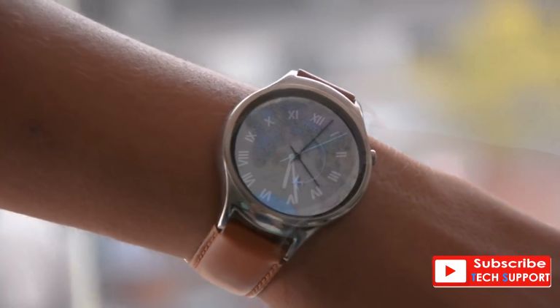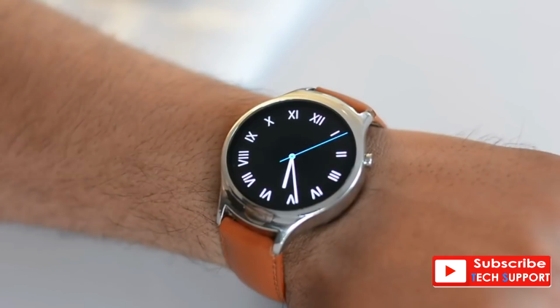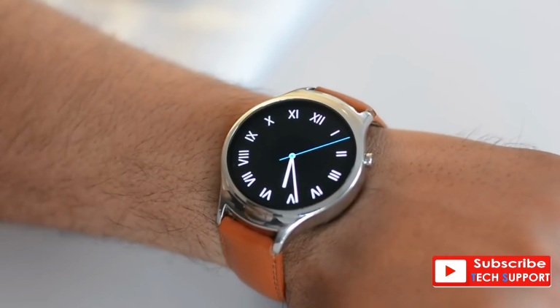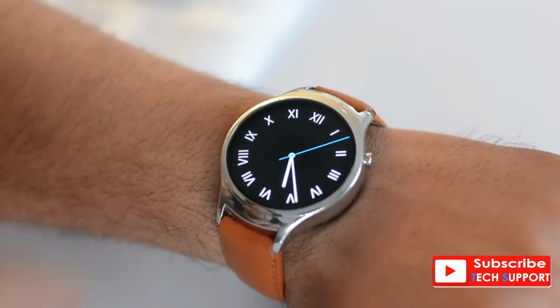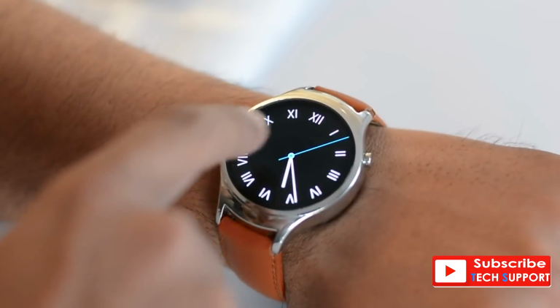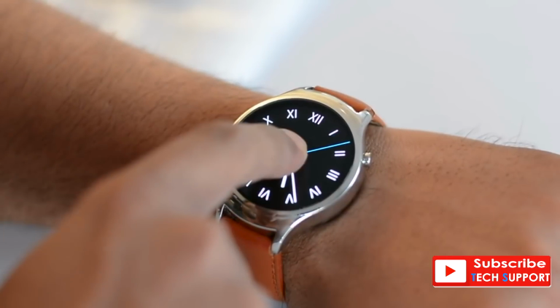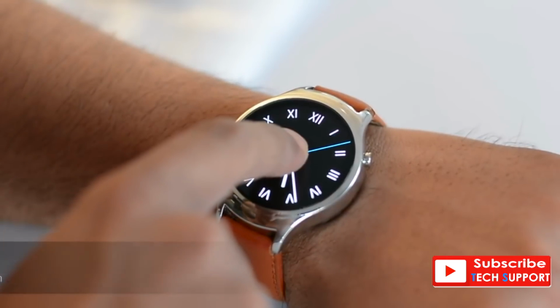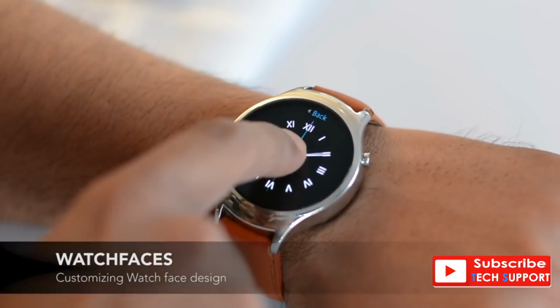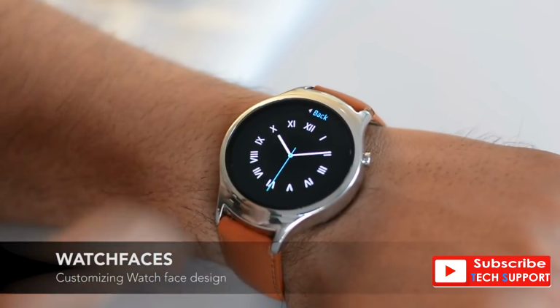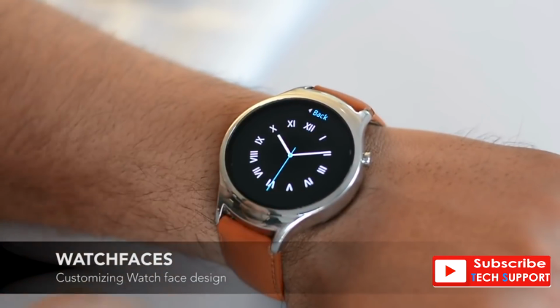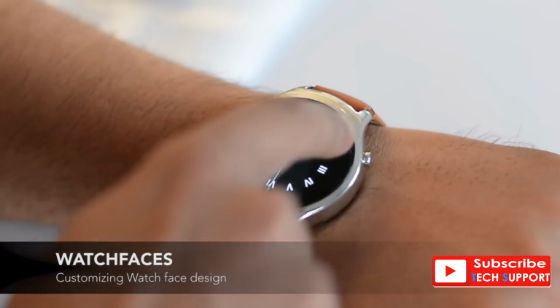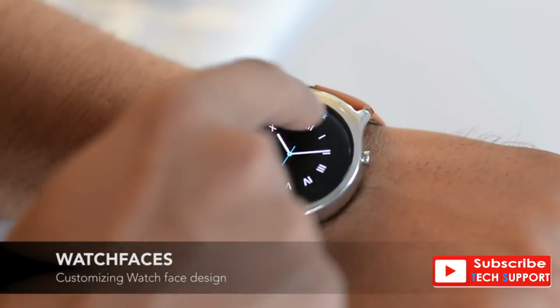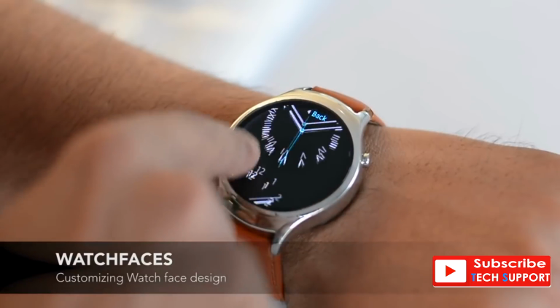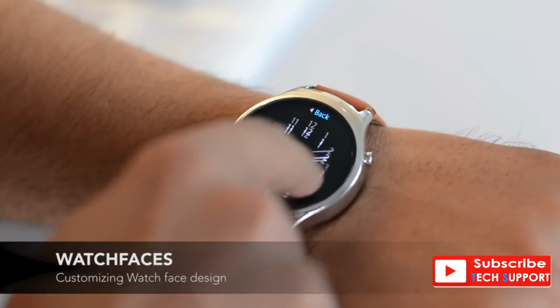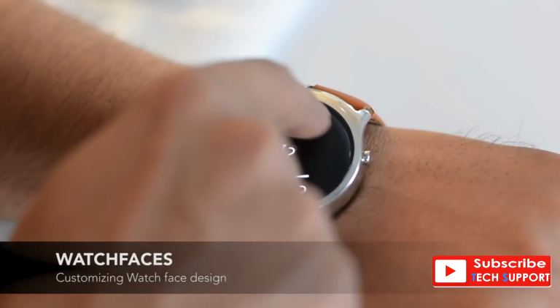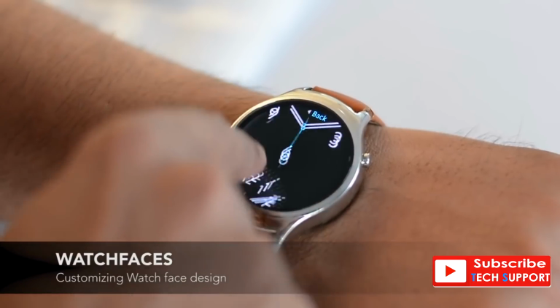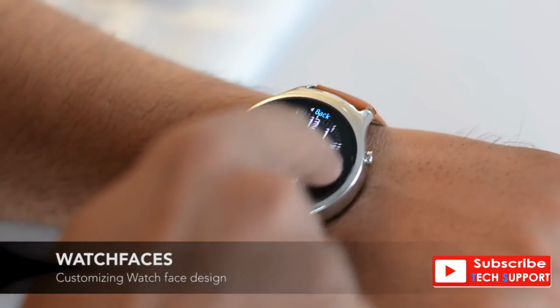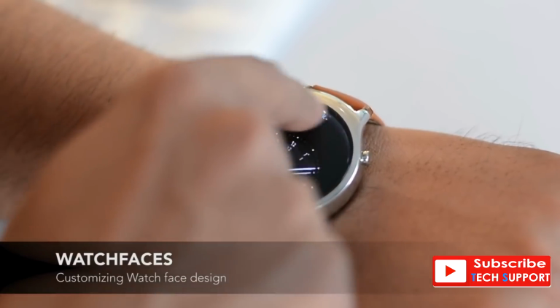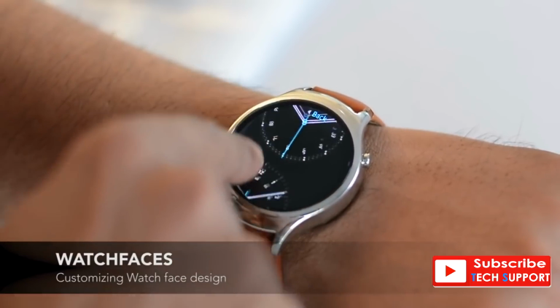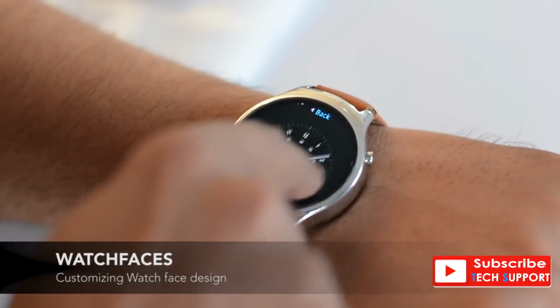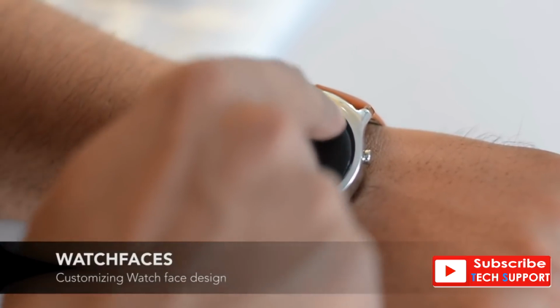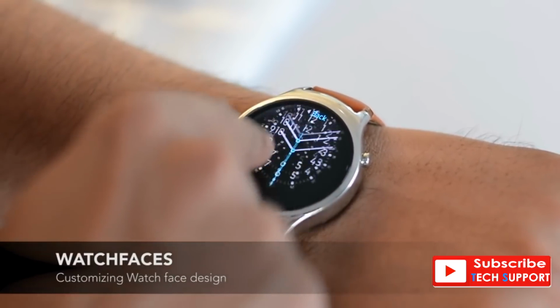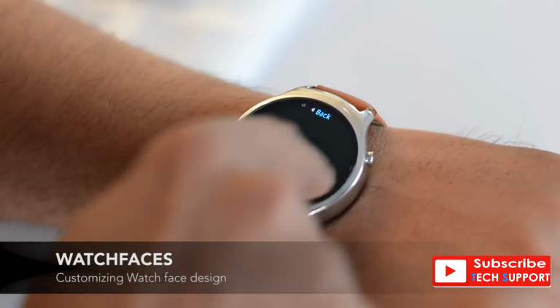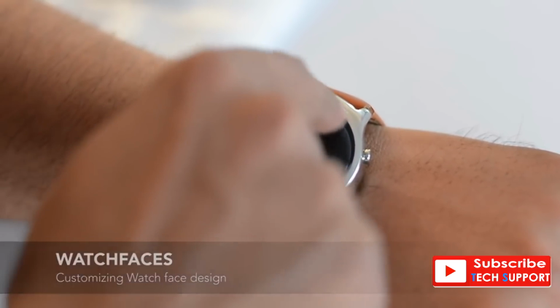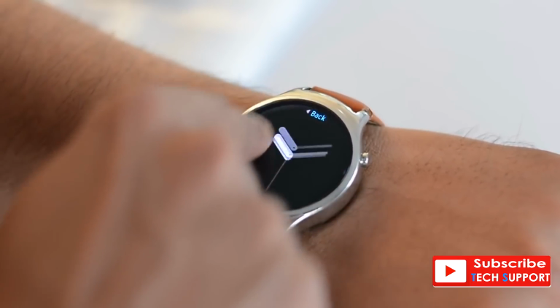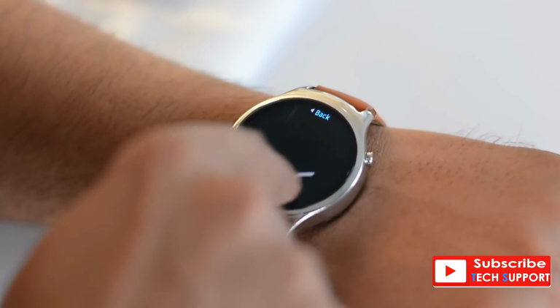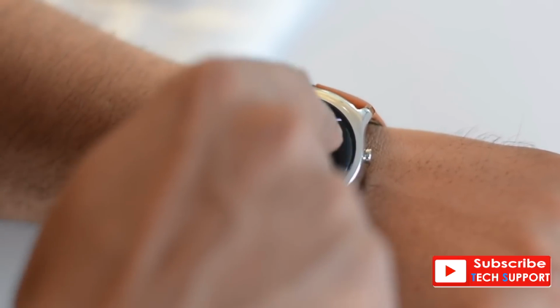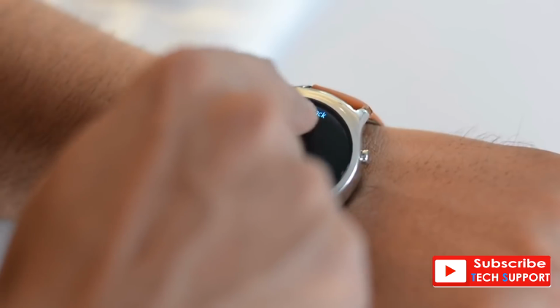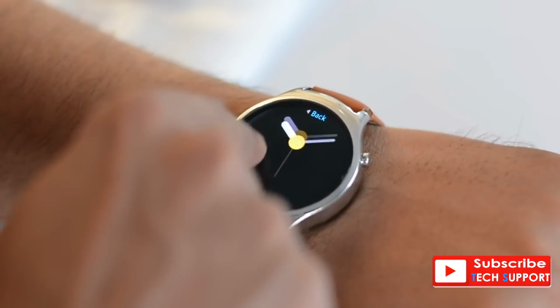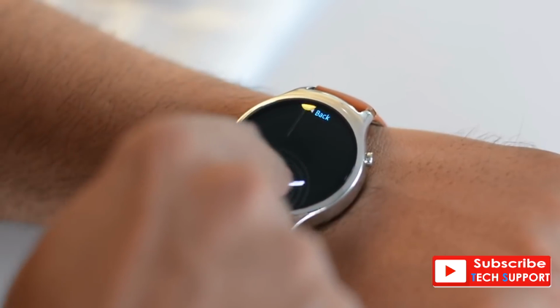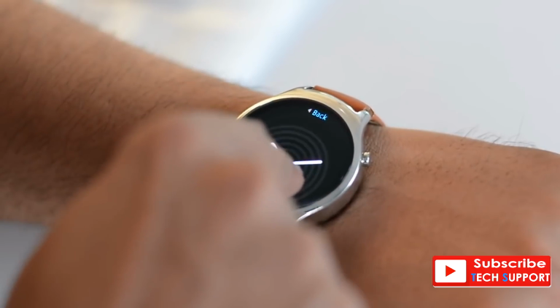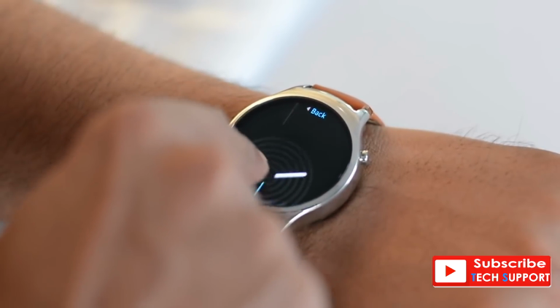The first thing you see are the watch faces, which are very classy and modern, but the collection is a little limited. Changing them however is super simple using the touch bezel — a new touch interface they've built, but more on that later.